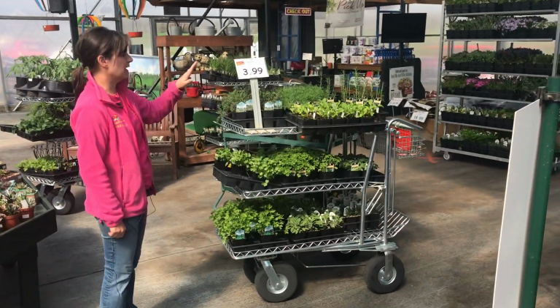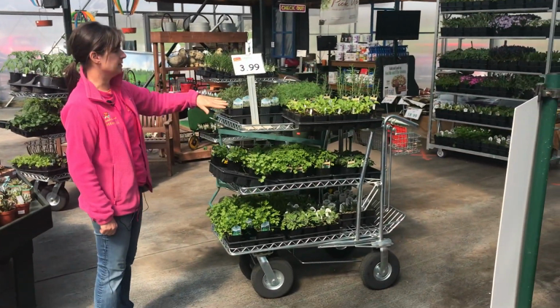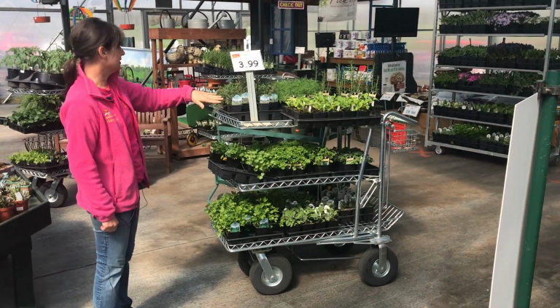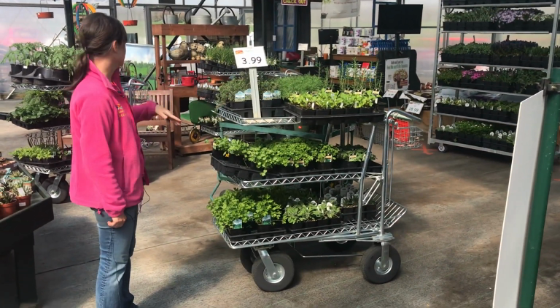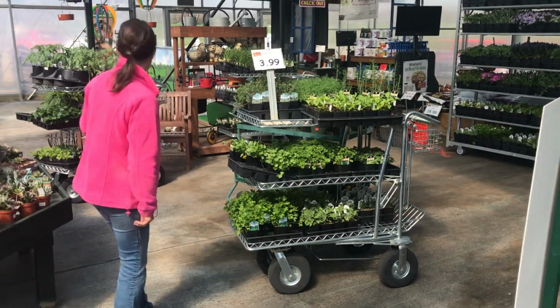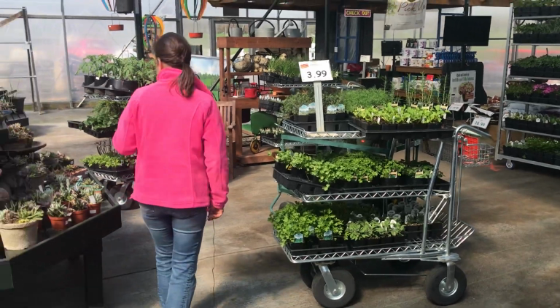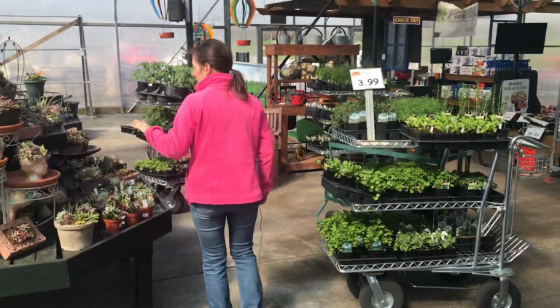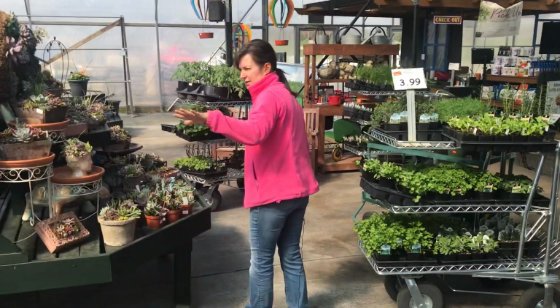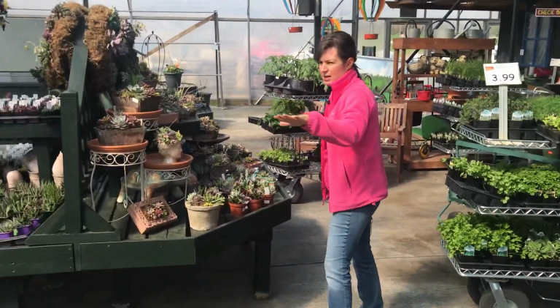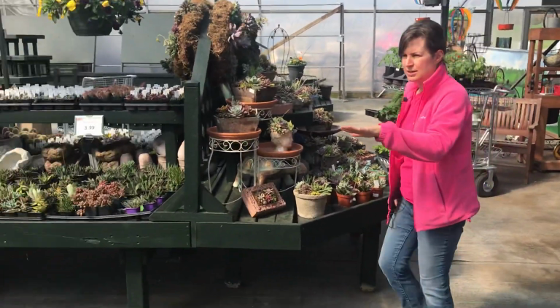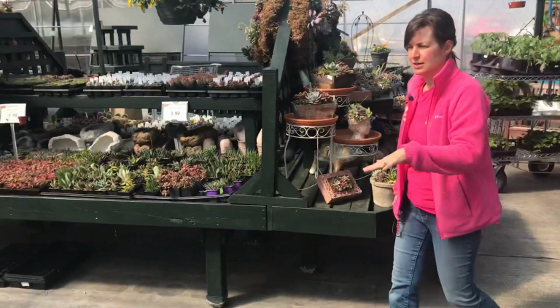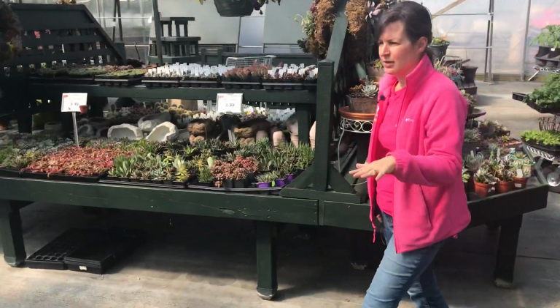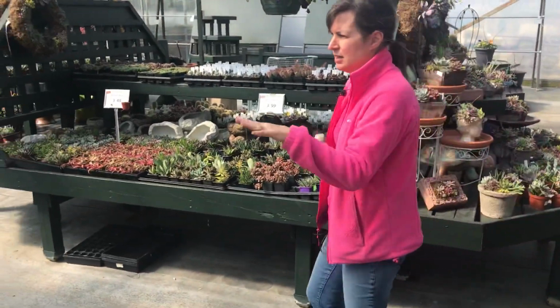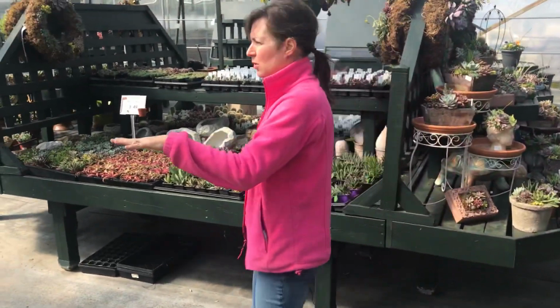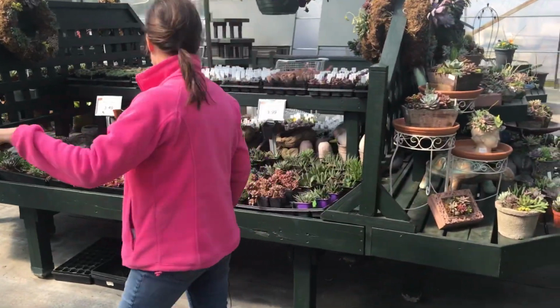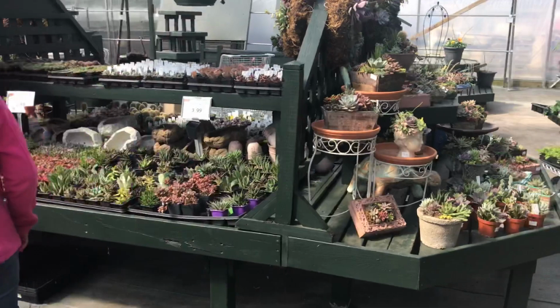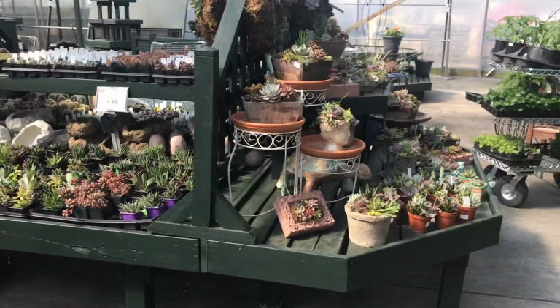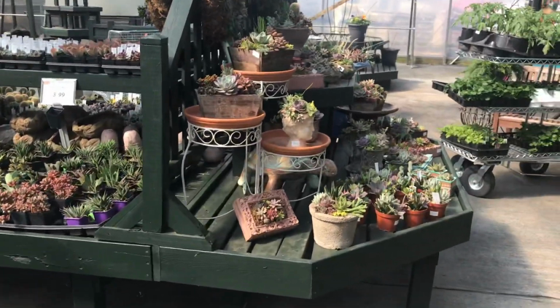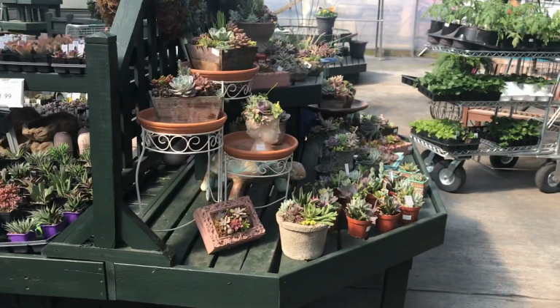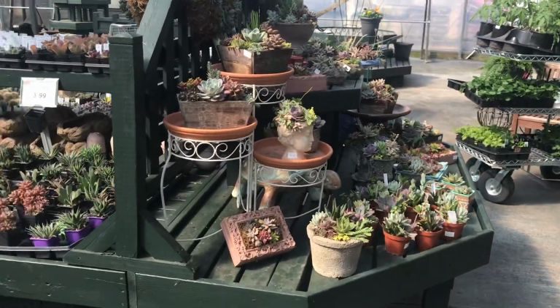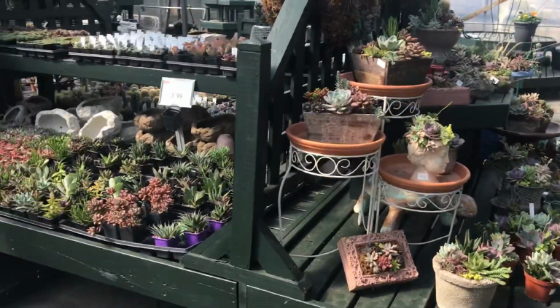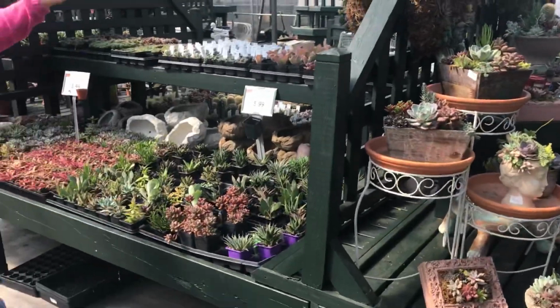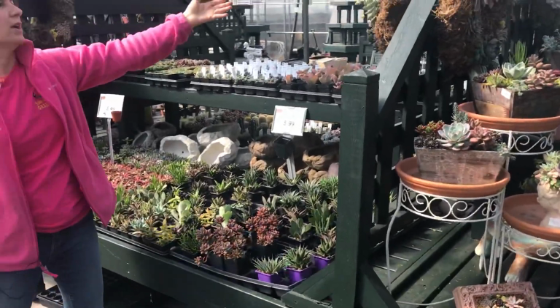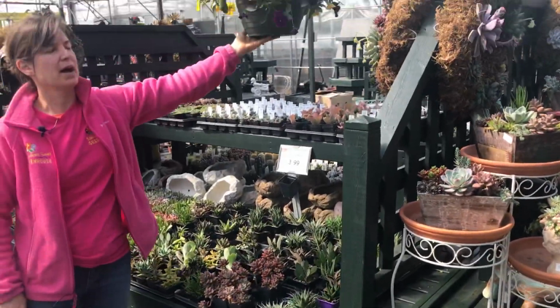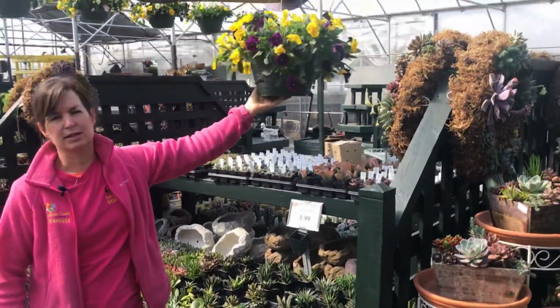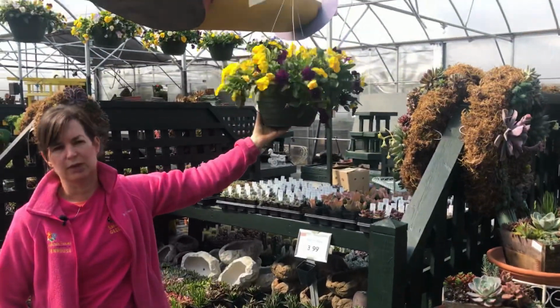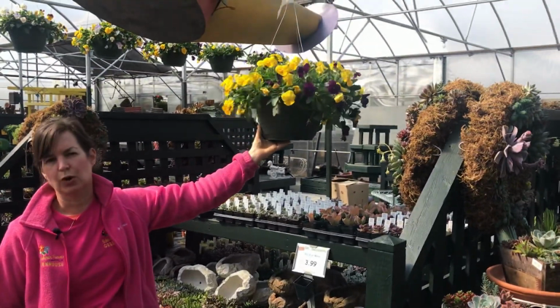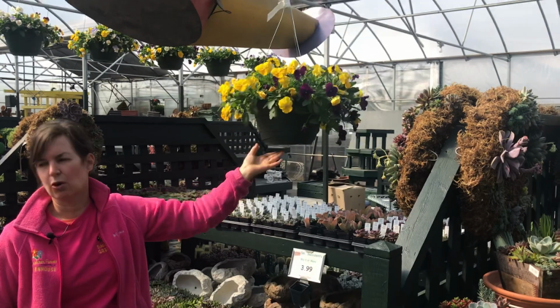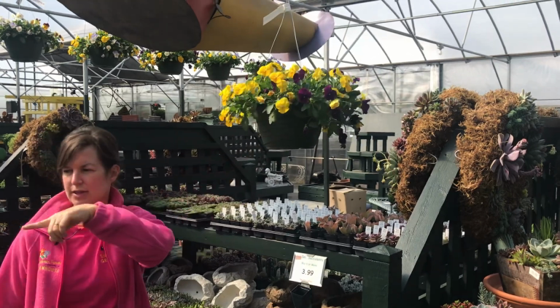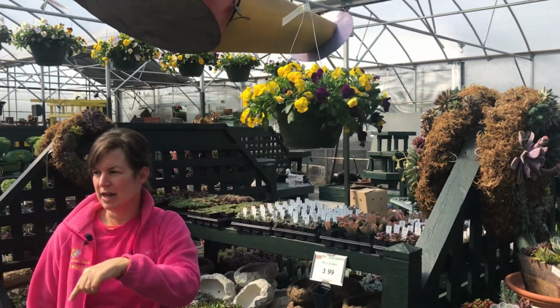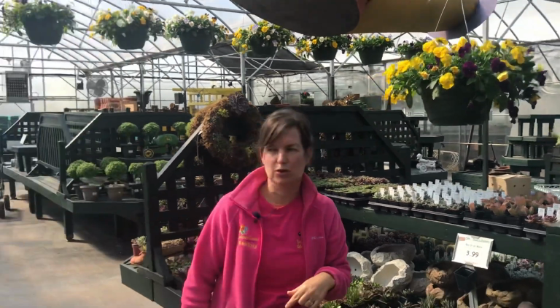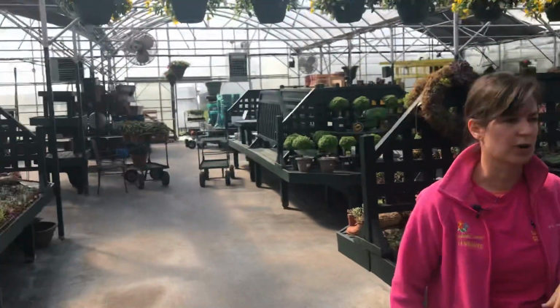We've got some lettuce. We've got lots of succulents — a nice assortment of succulents, small and large. We also have our viola baskets, and these are very cold hardy. All of these annuals are cold hardy.